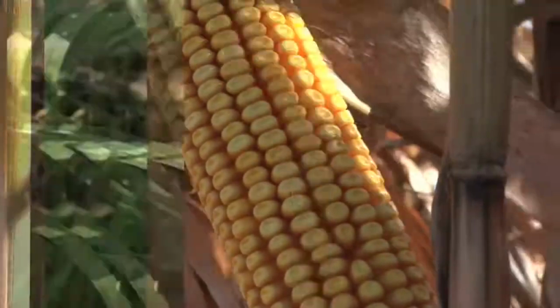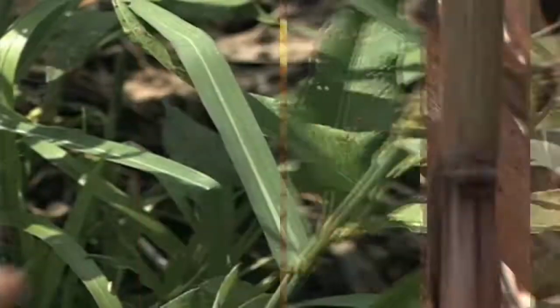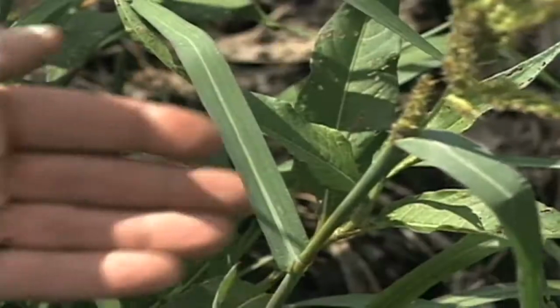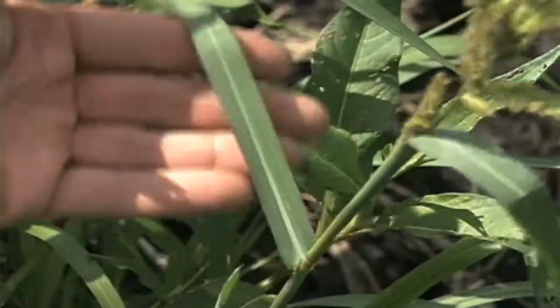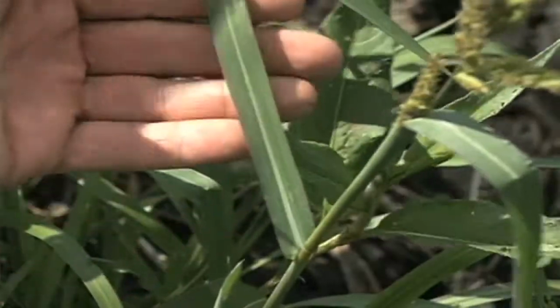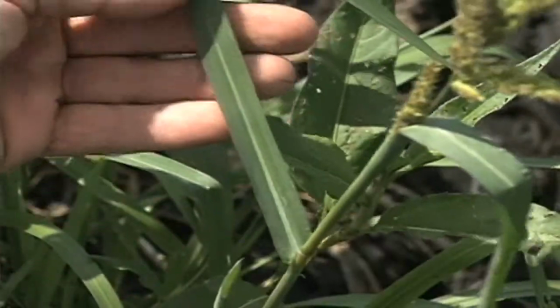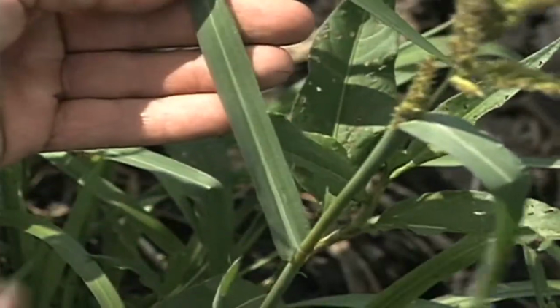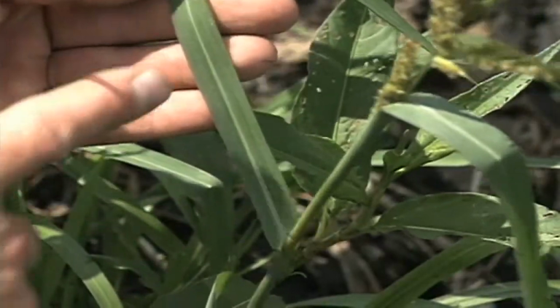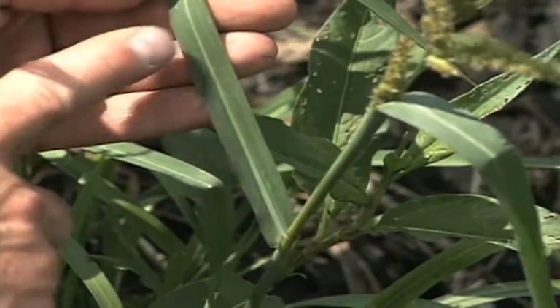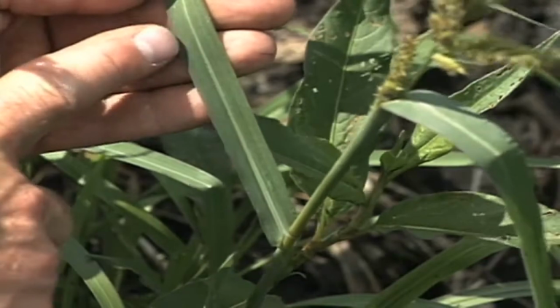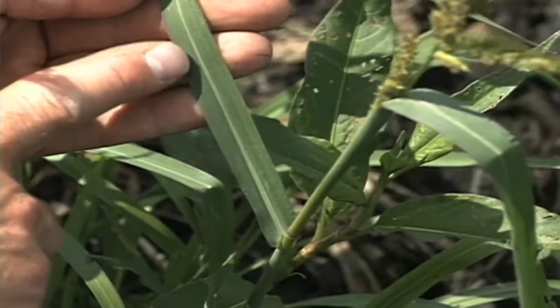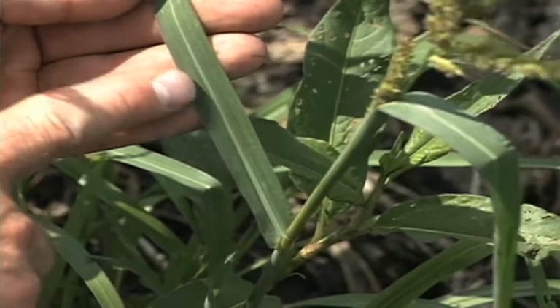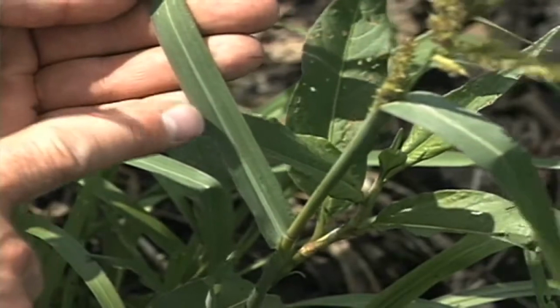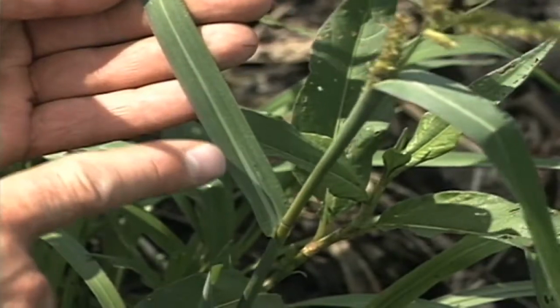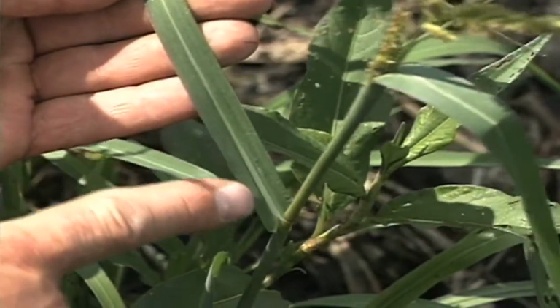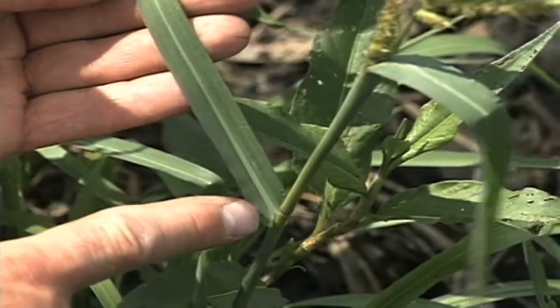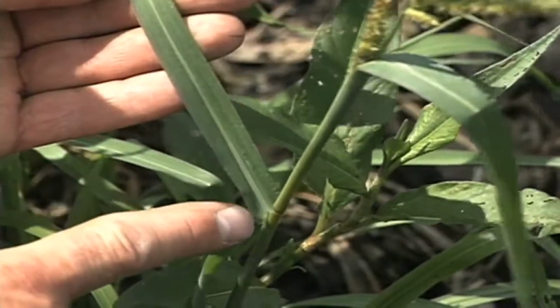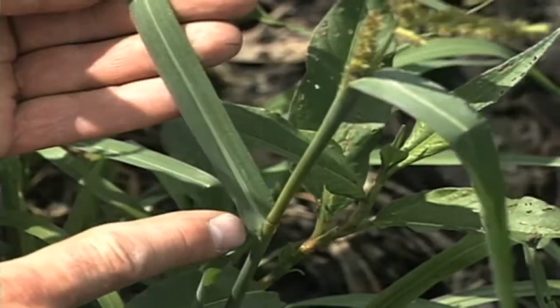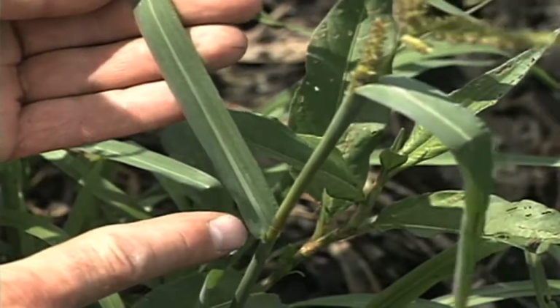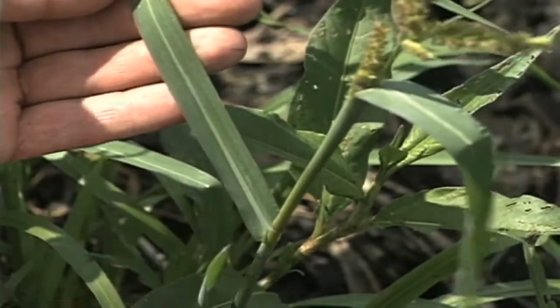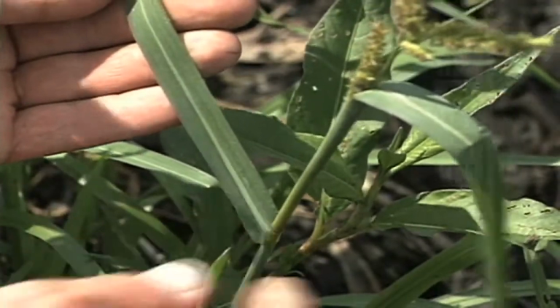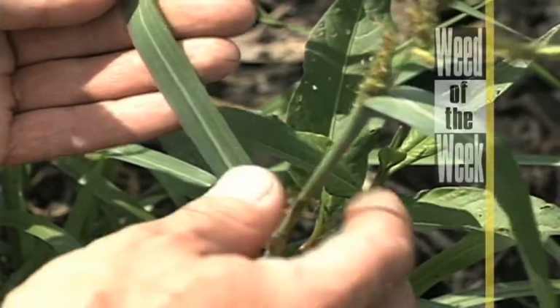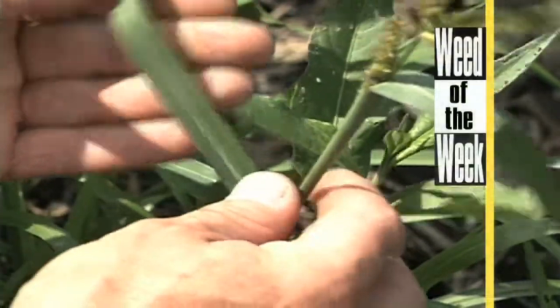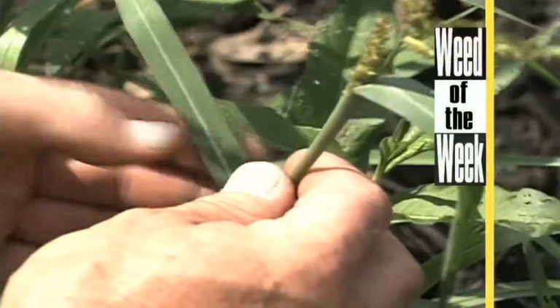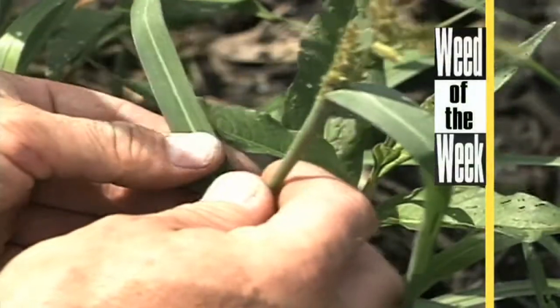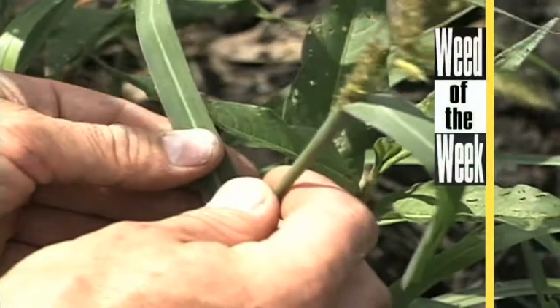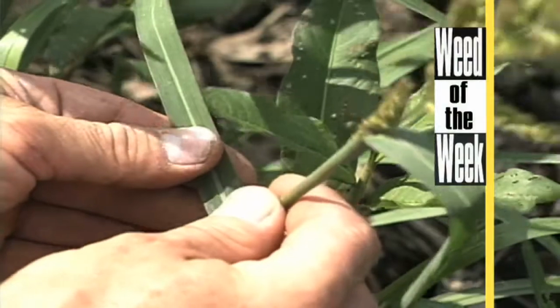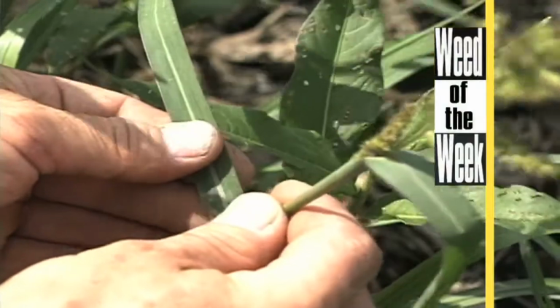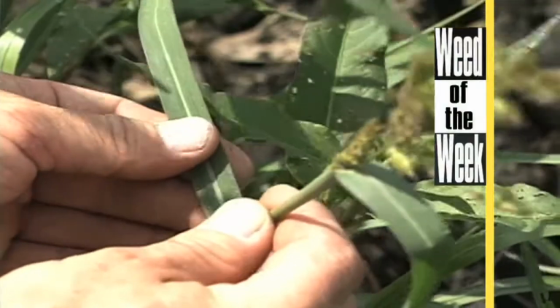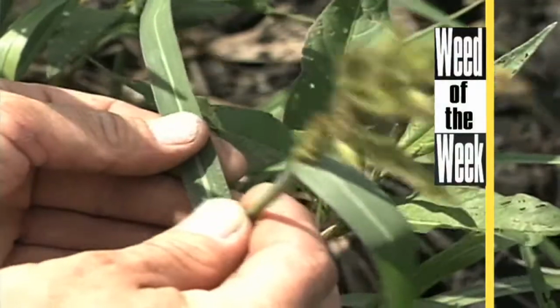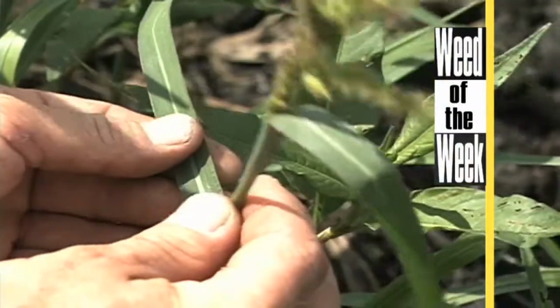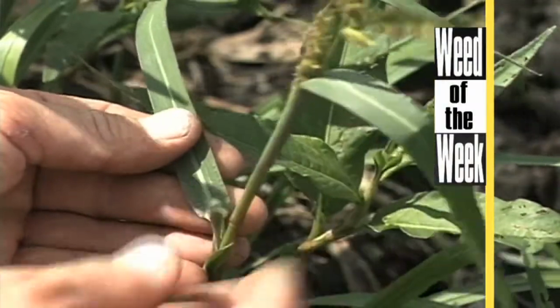The other thing farmers may be marking off when going across the field is where those weed patches are. If you've got our Weed of the Week and want to get it under control — can you identify this week's weed?